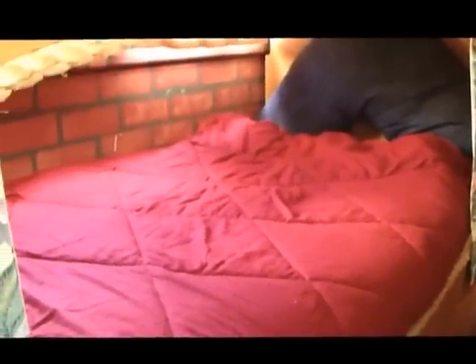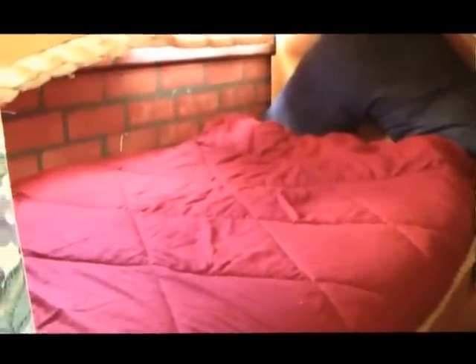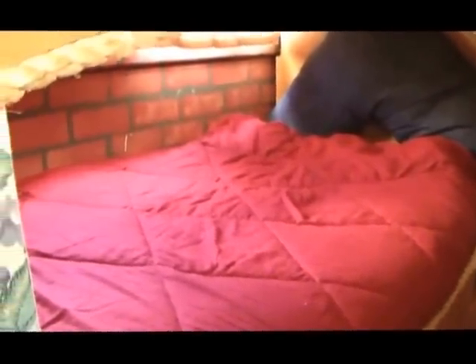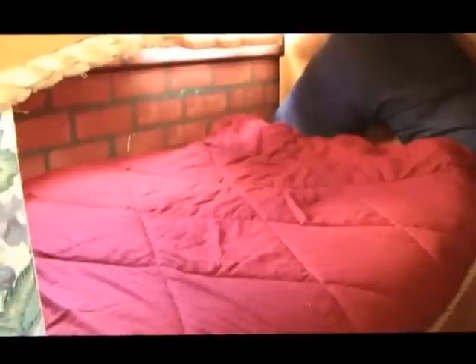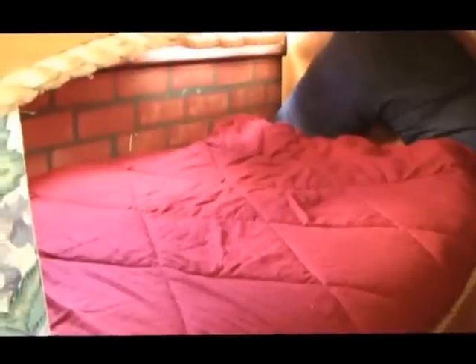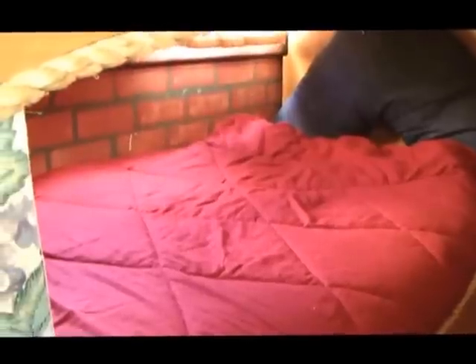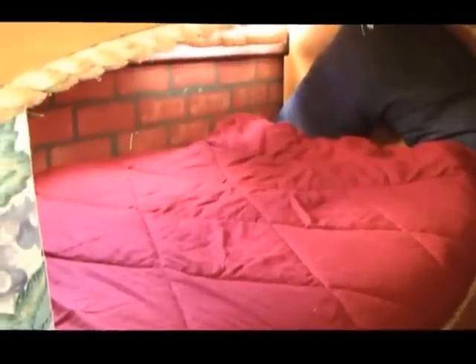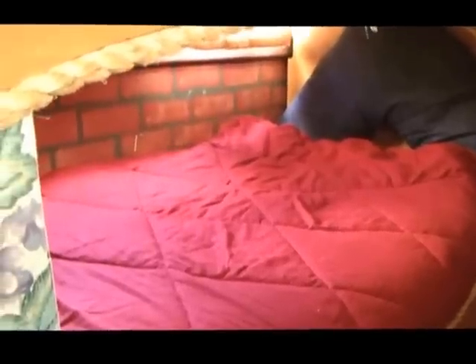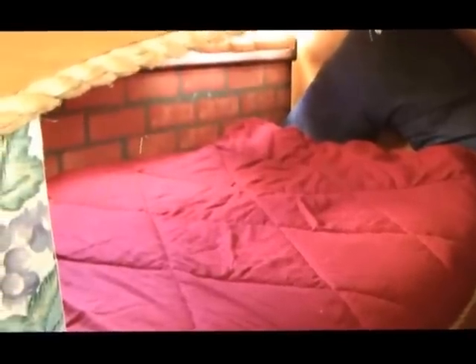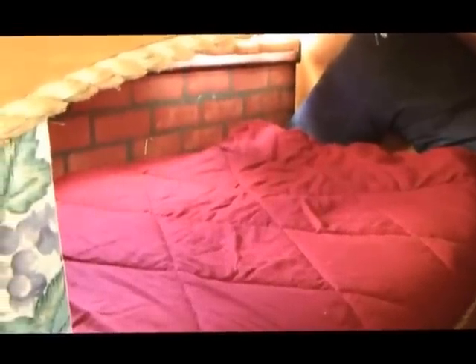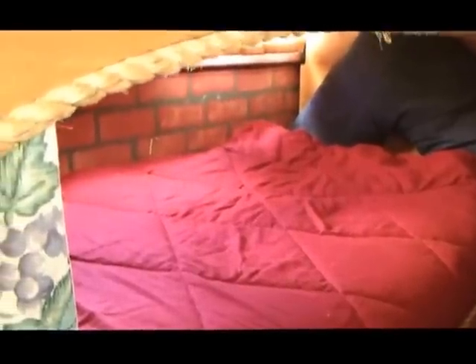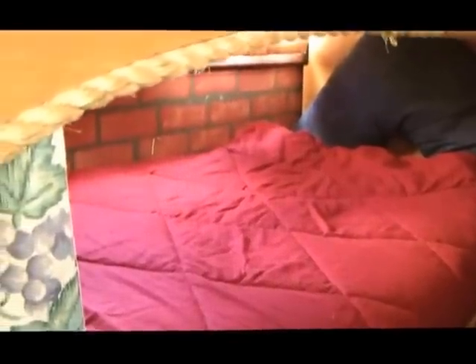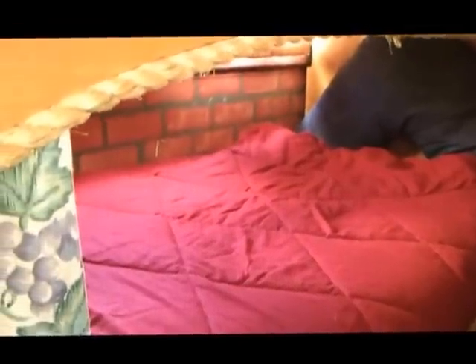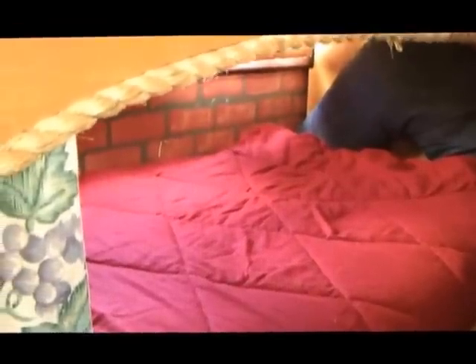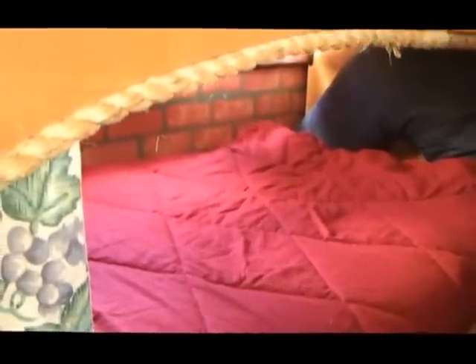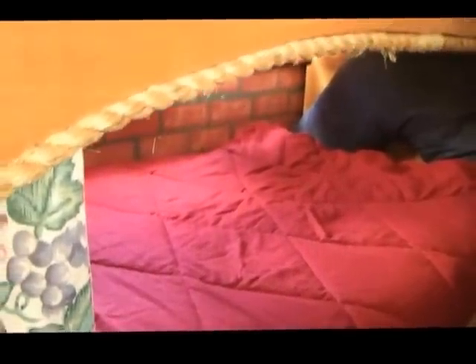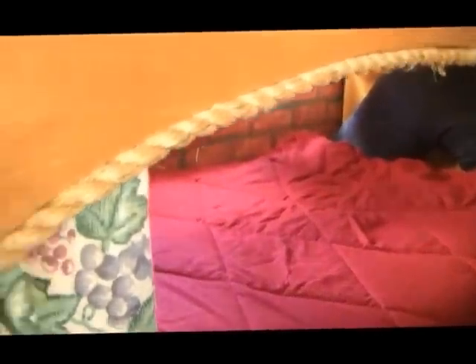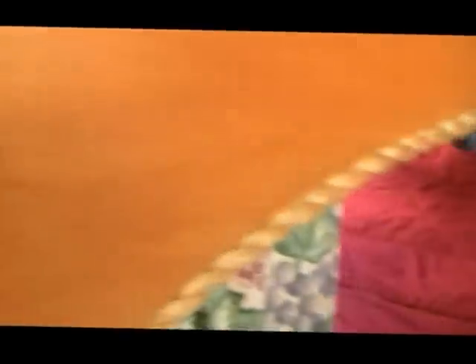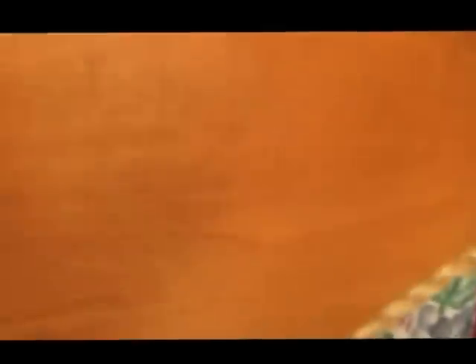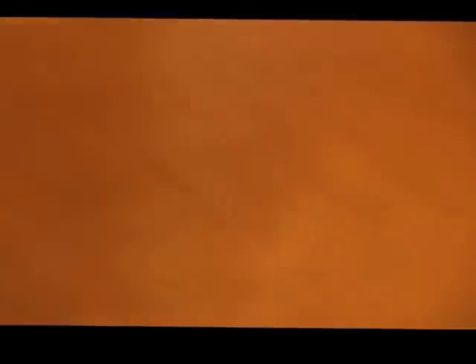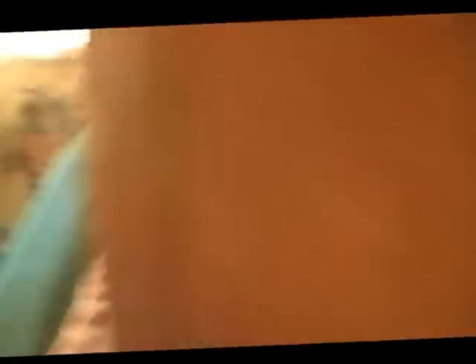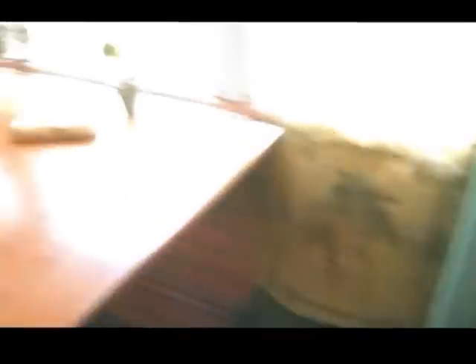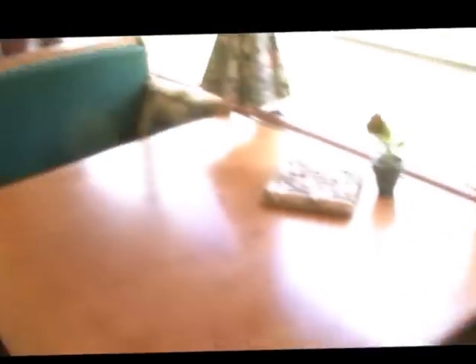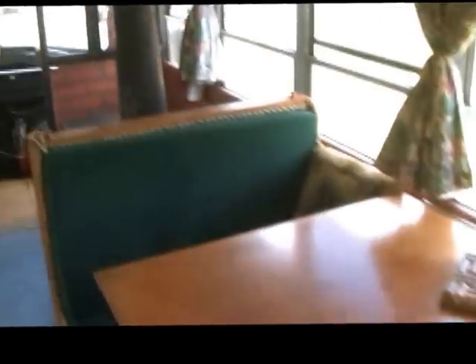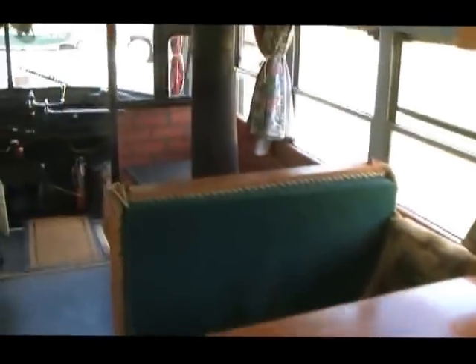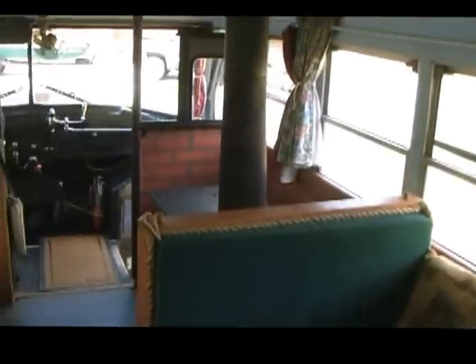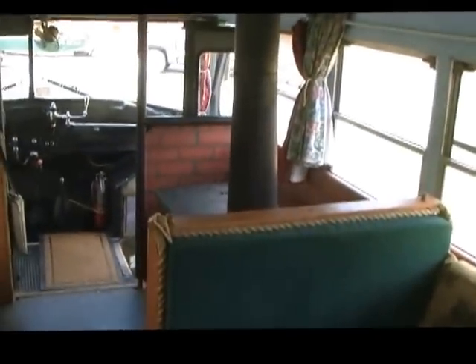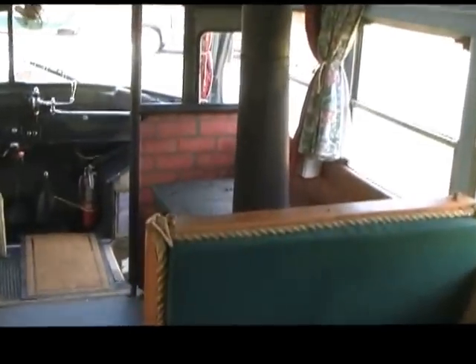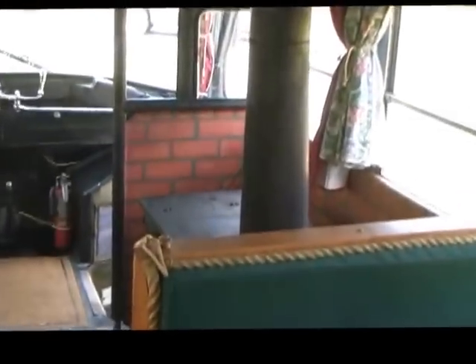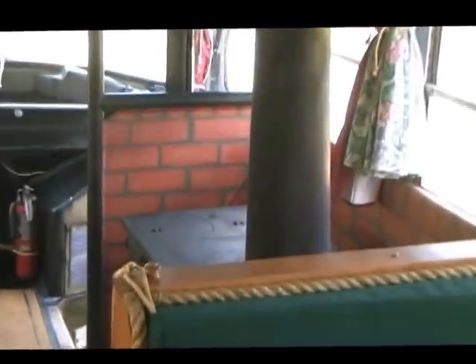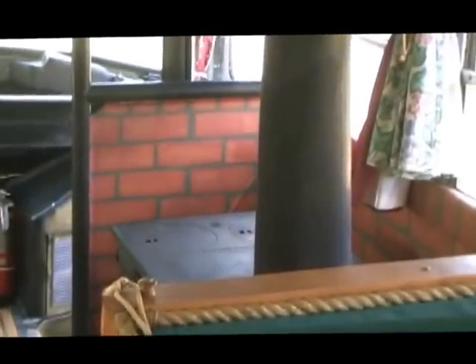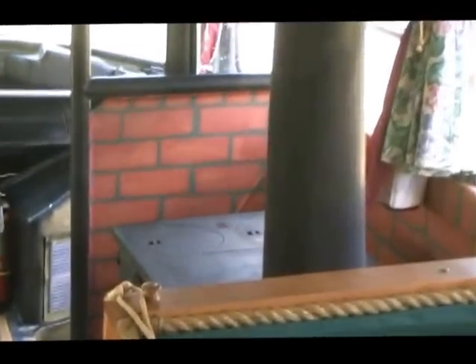See the brick faux paint? My wife painted a brick faux paint all around below the windows throughout the bus. You can even see it at the very front.